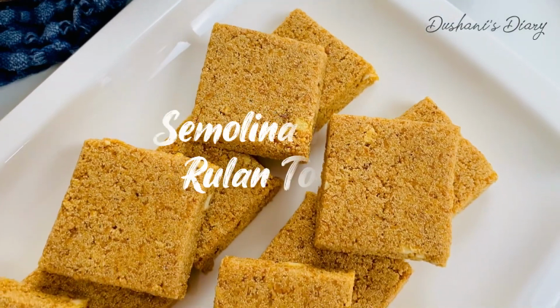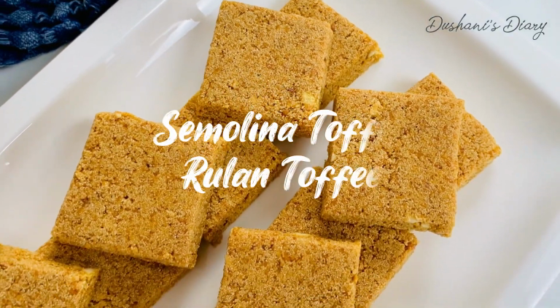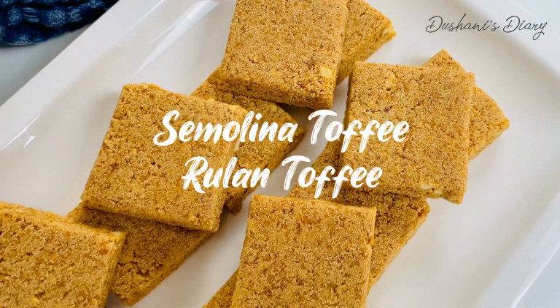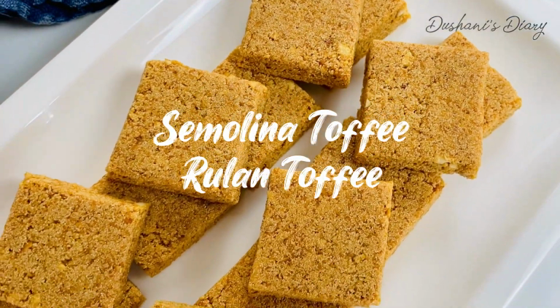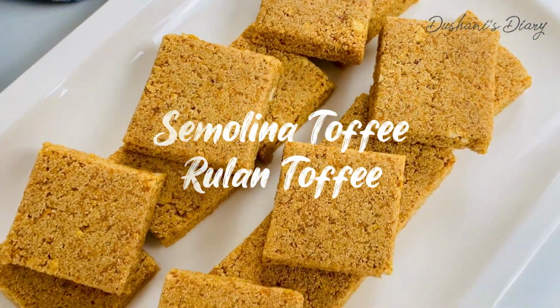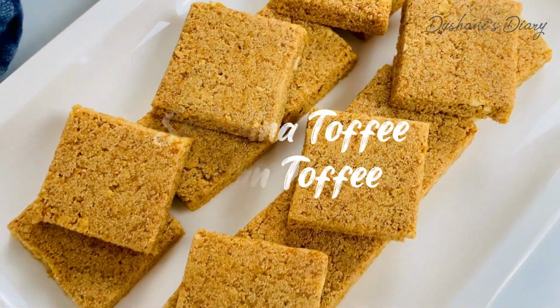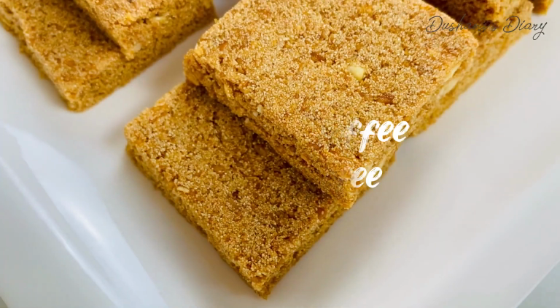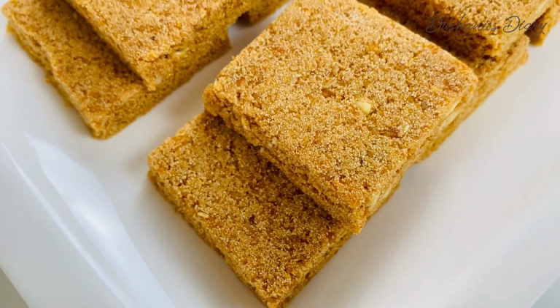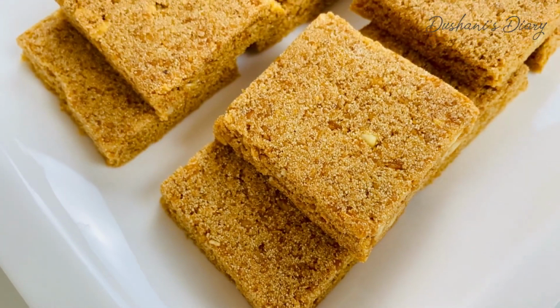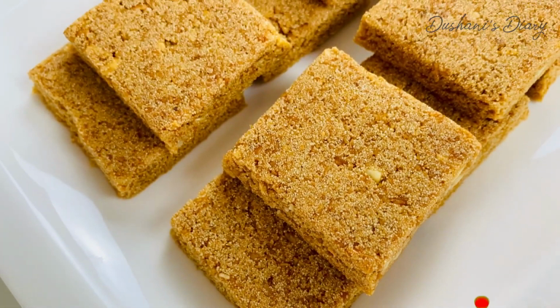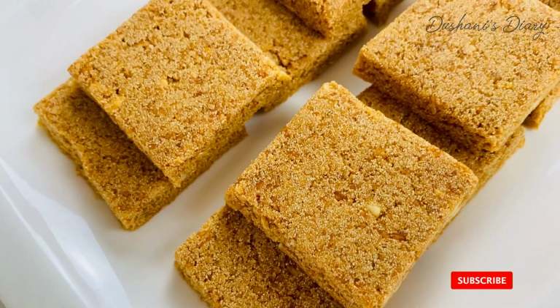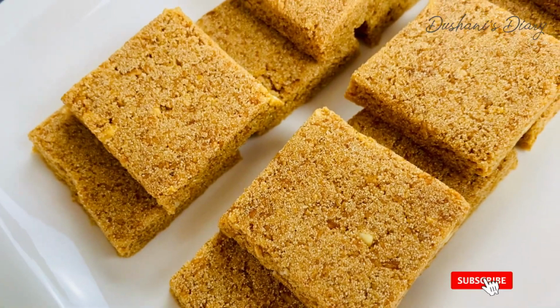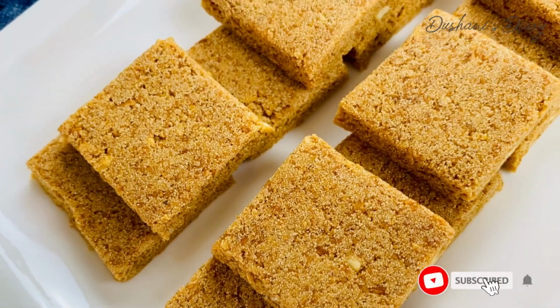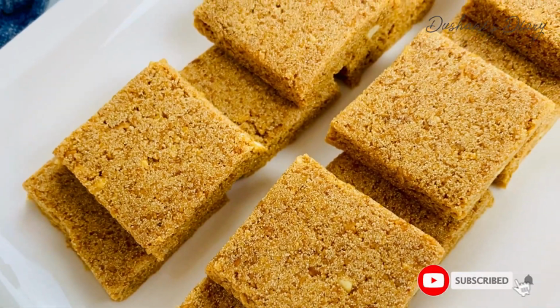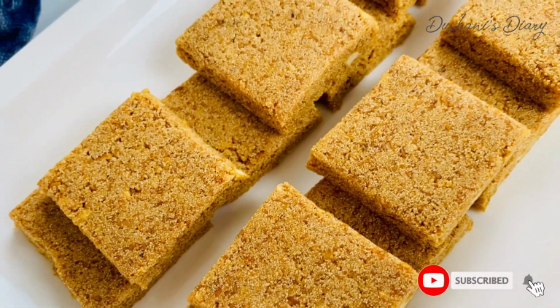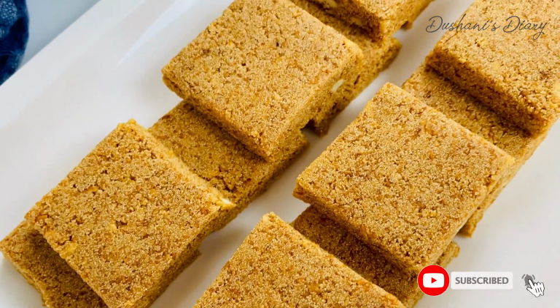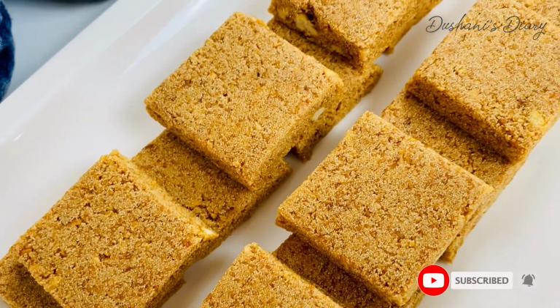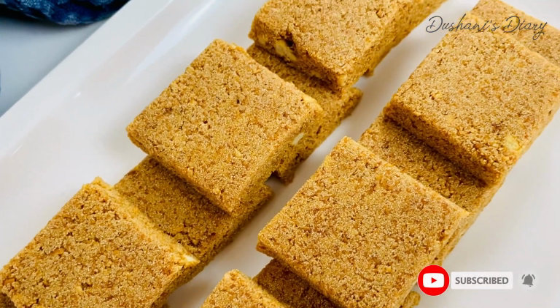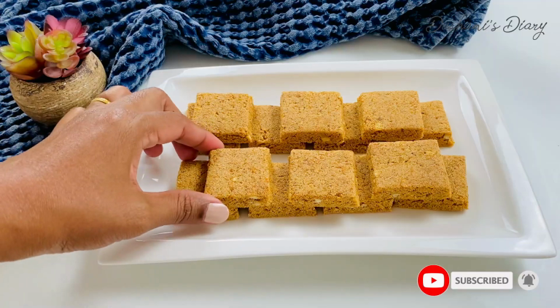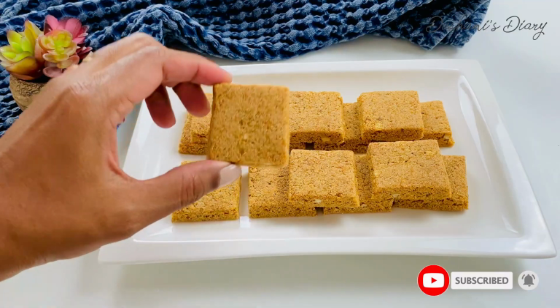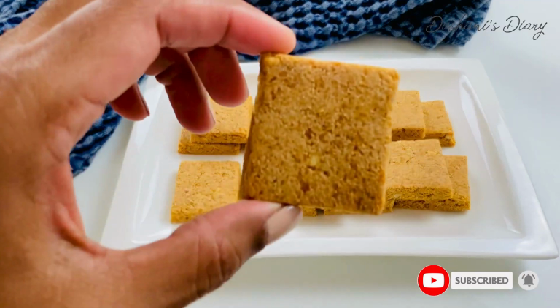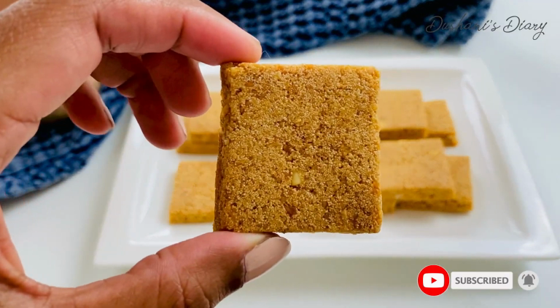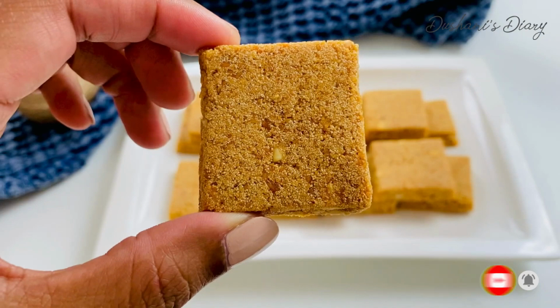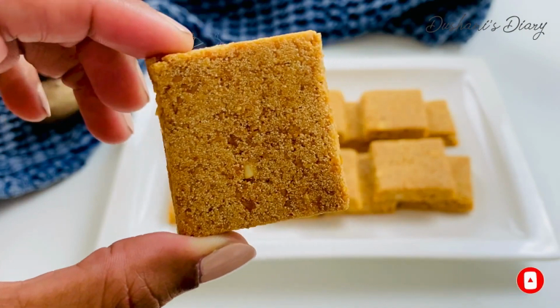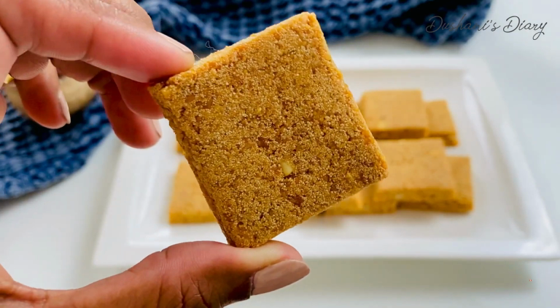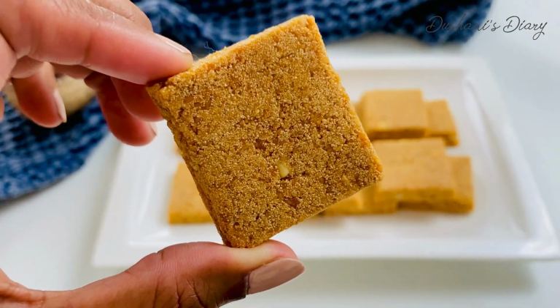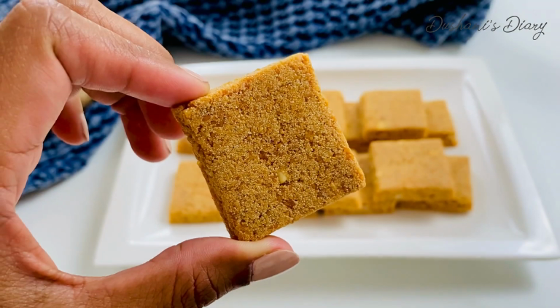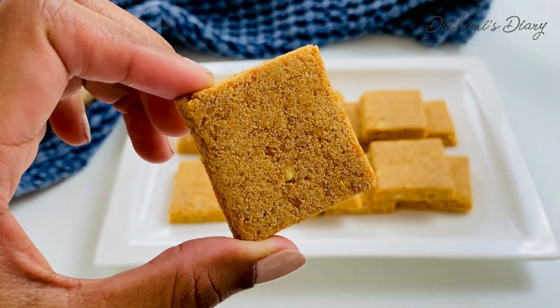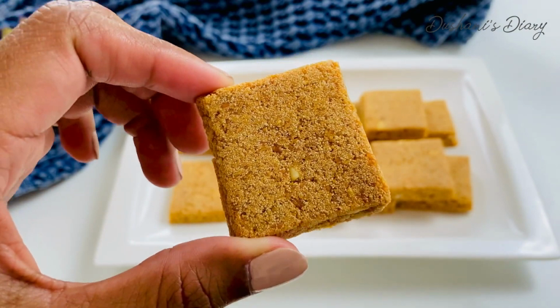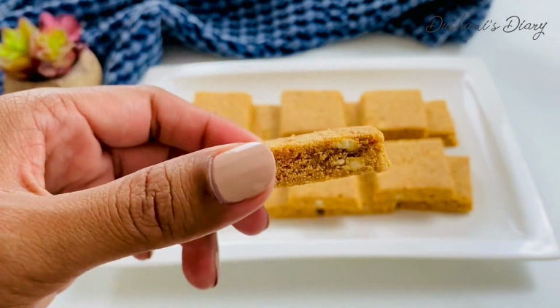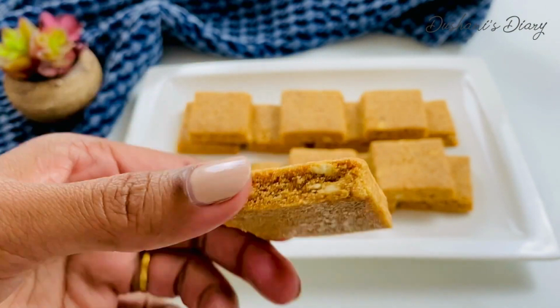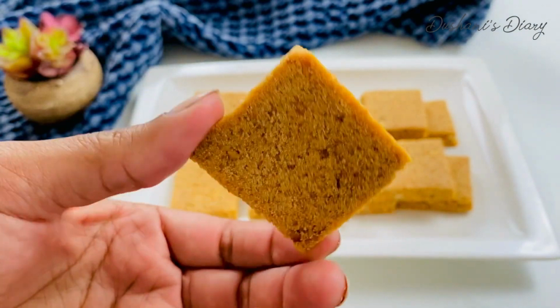You can make a video of Rulantofi. You can make a video of your Rulantofi.